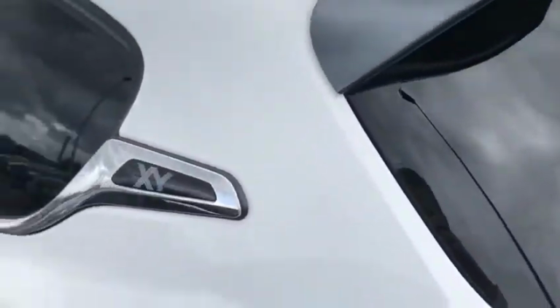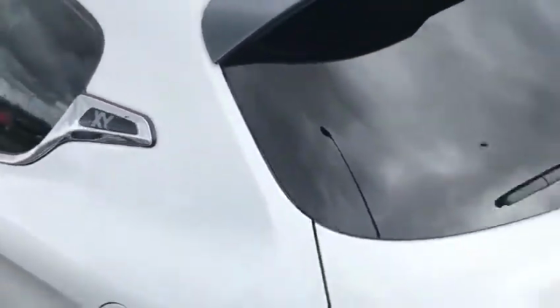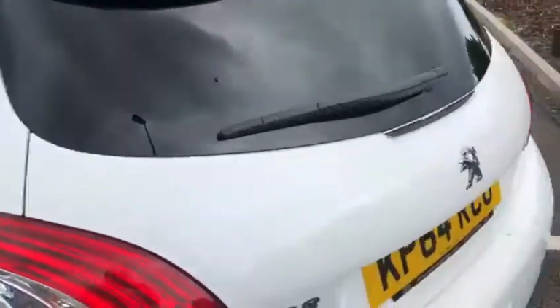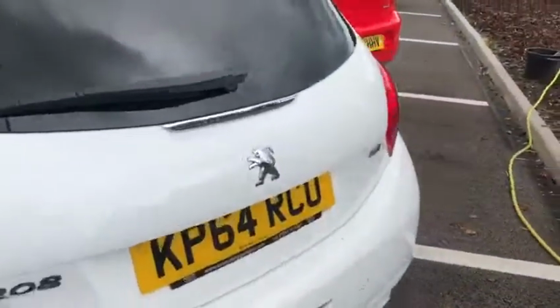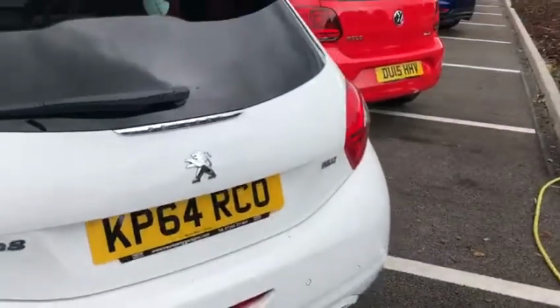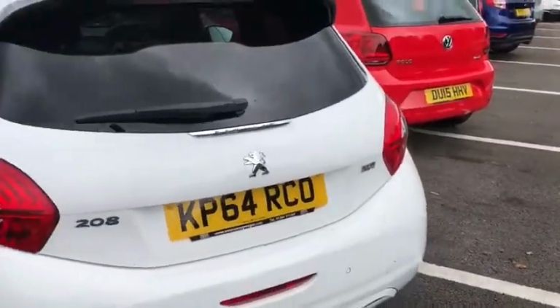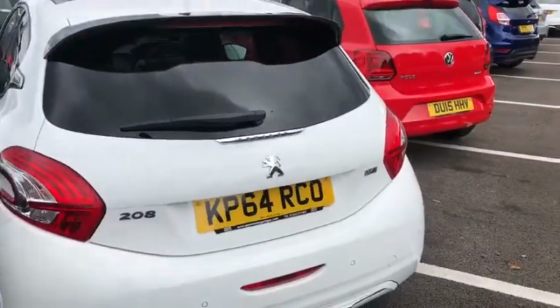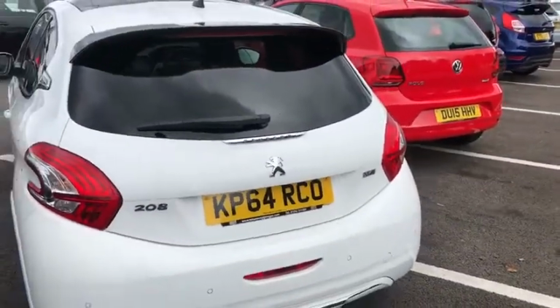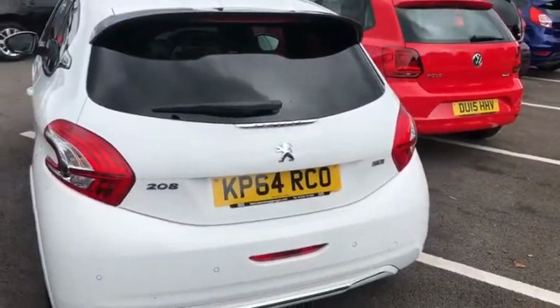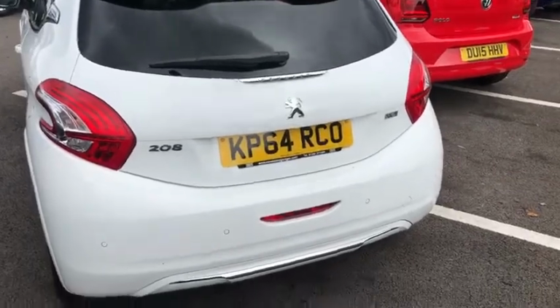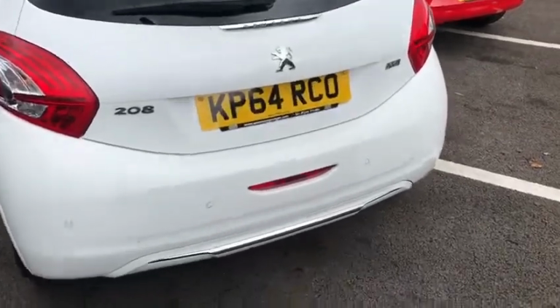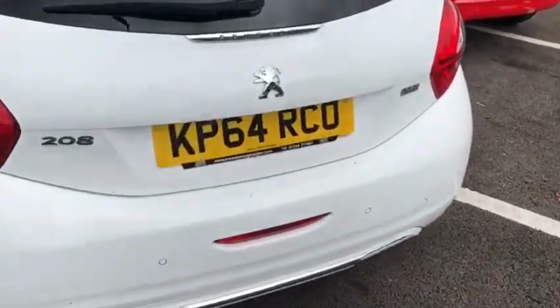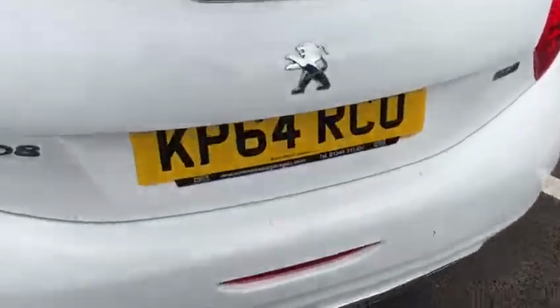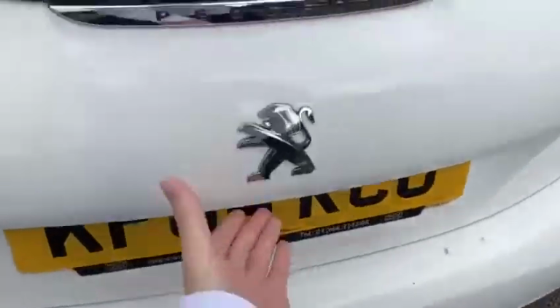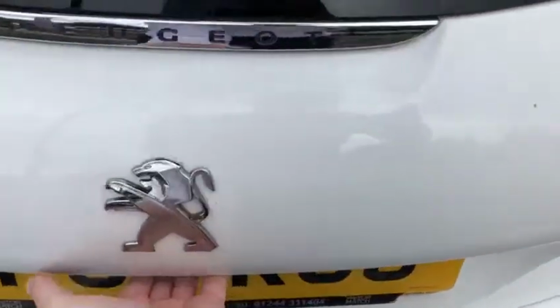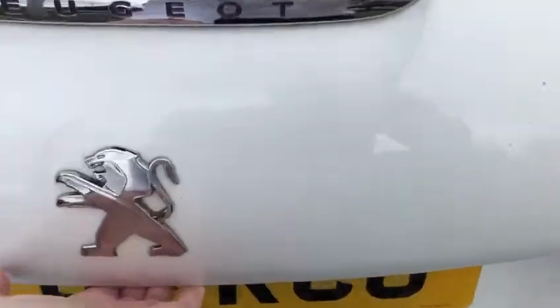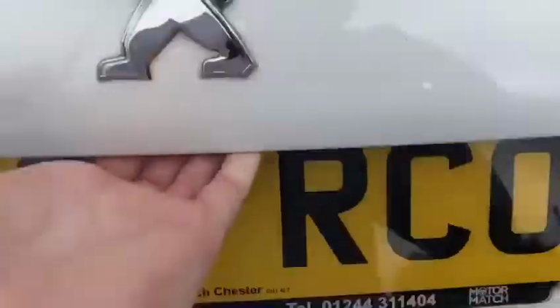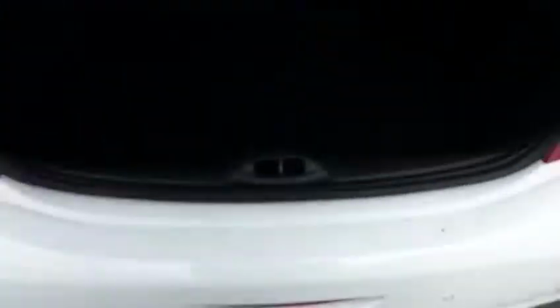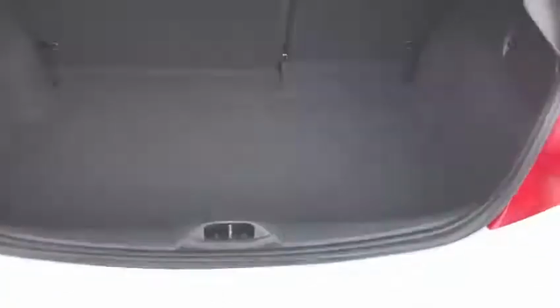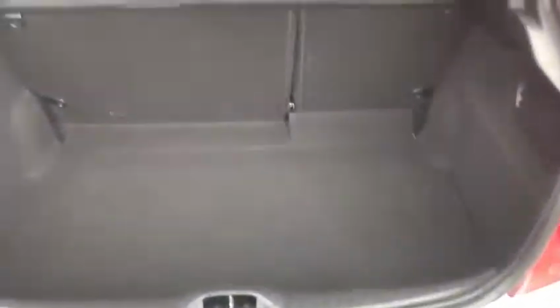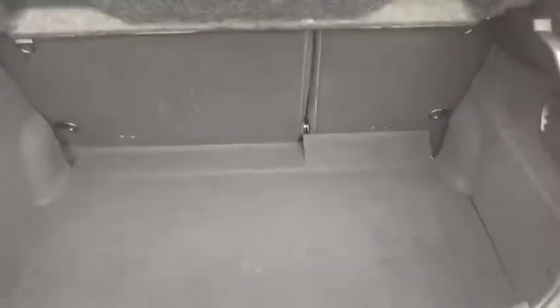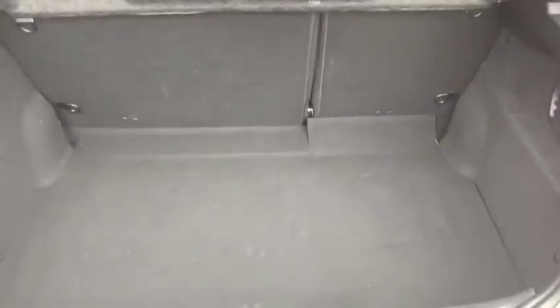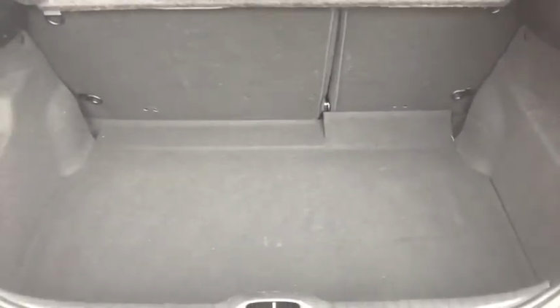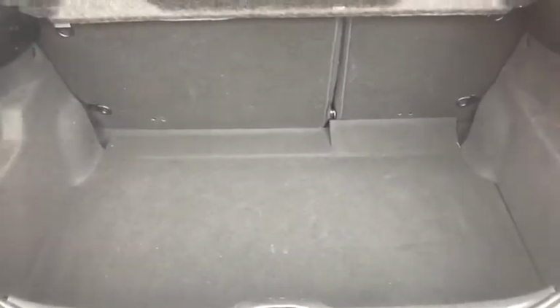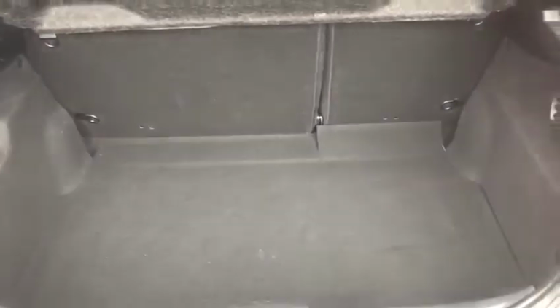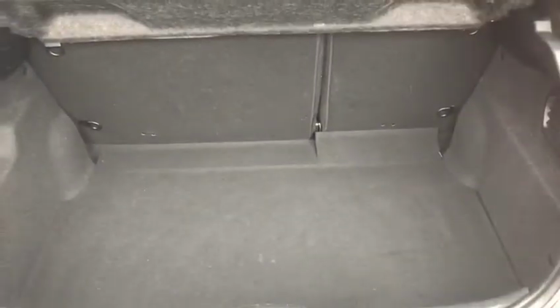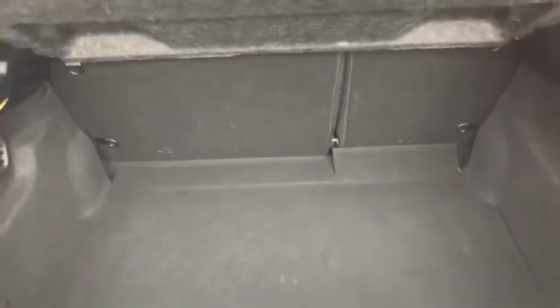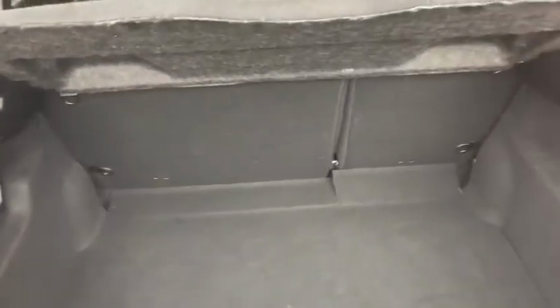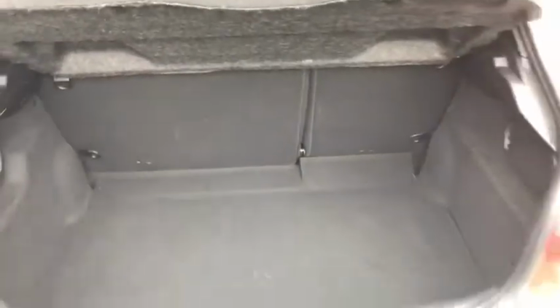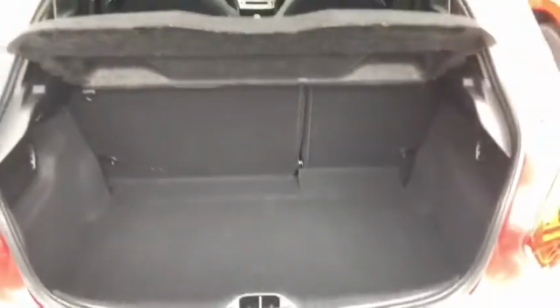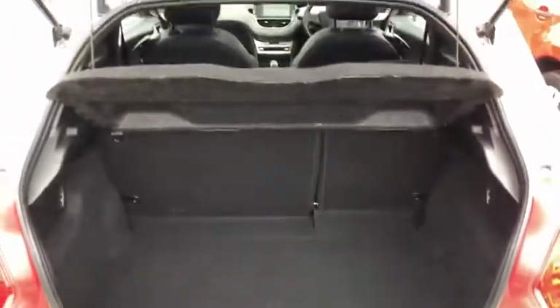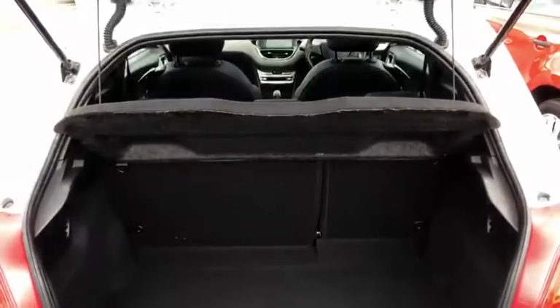There's the XY on the badge there. Let's go into the boot now — you'll see there's plenty of space and the rear seats can be folded down for additional room, so after those trips to Ikea.